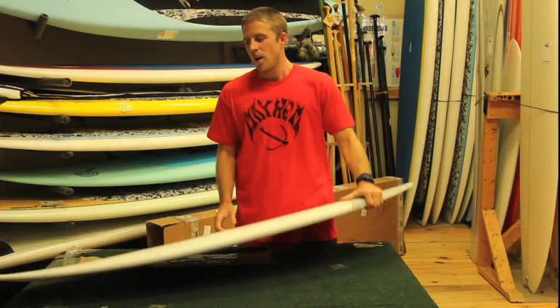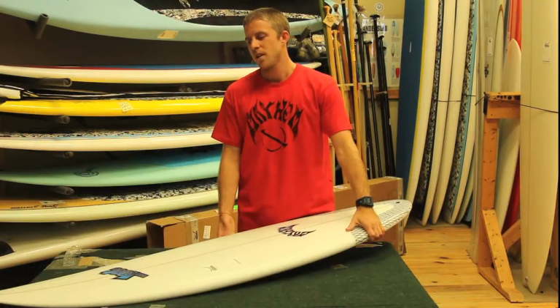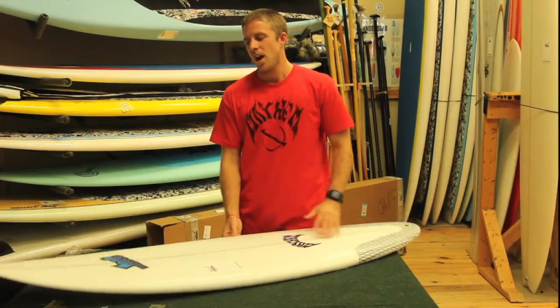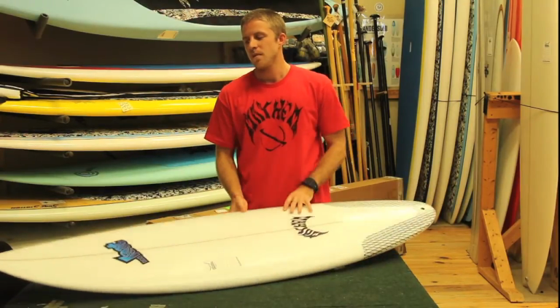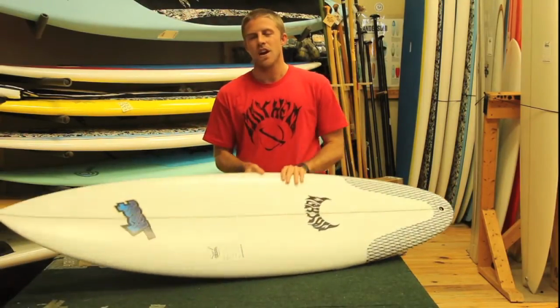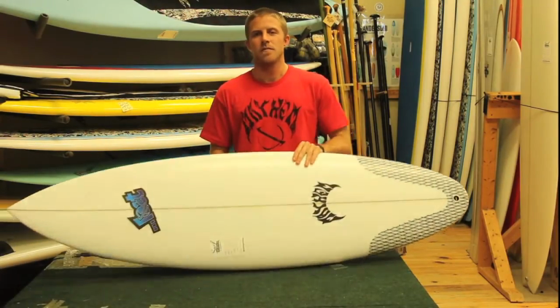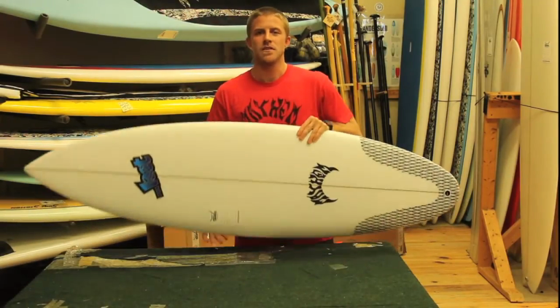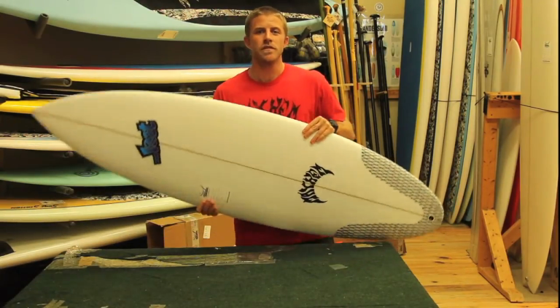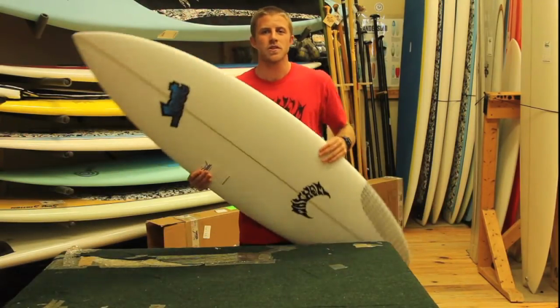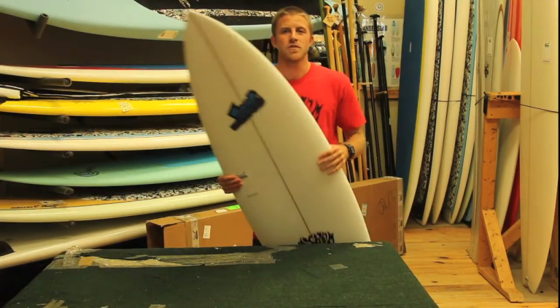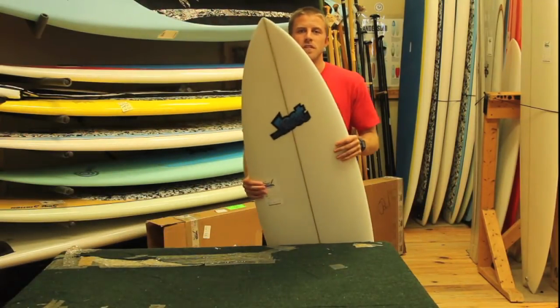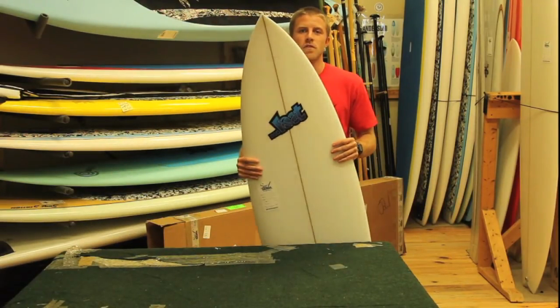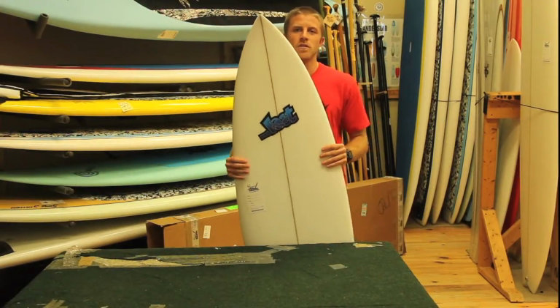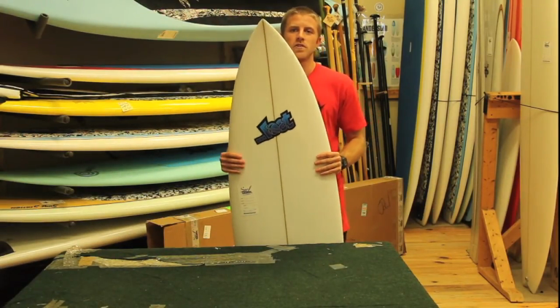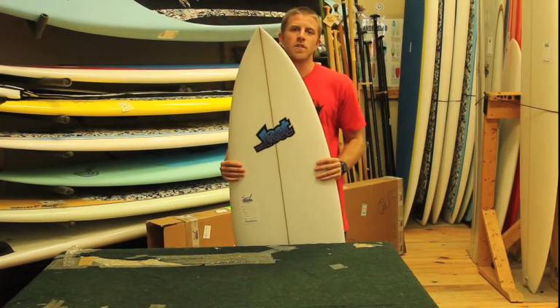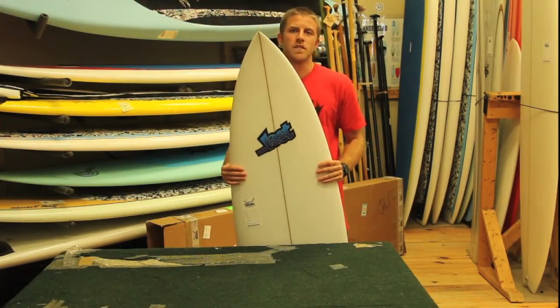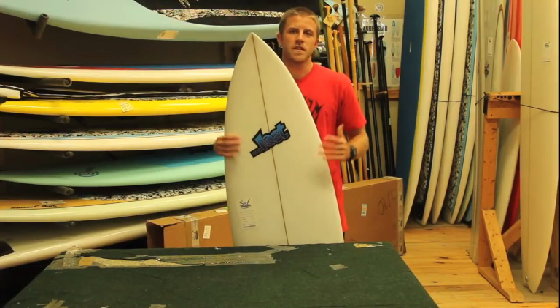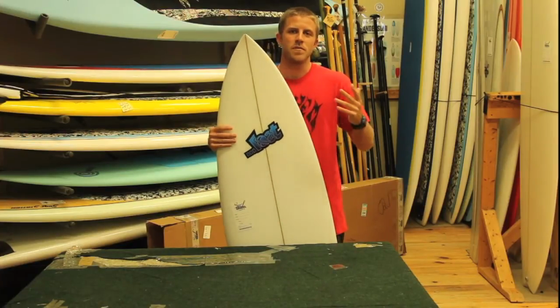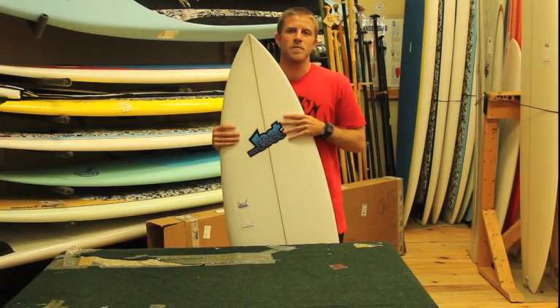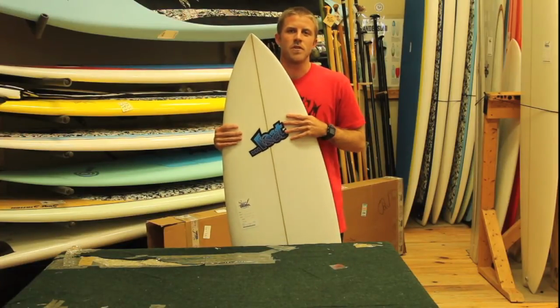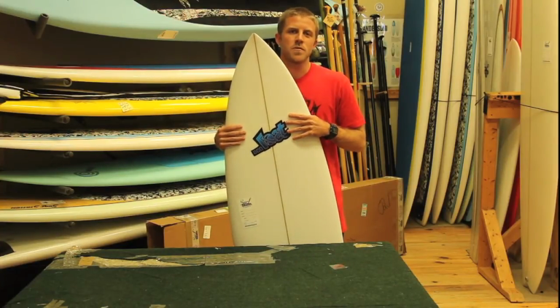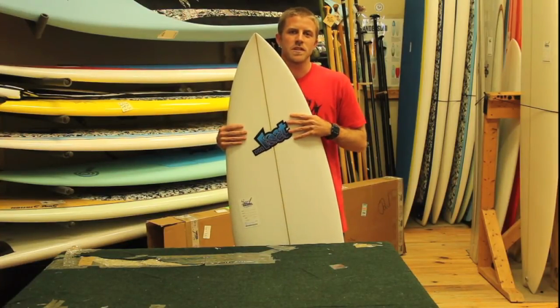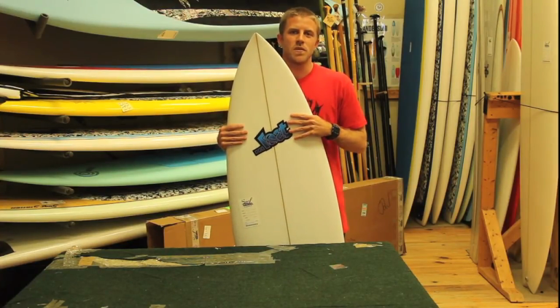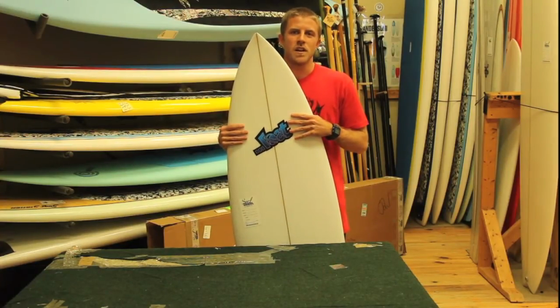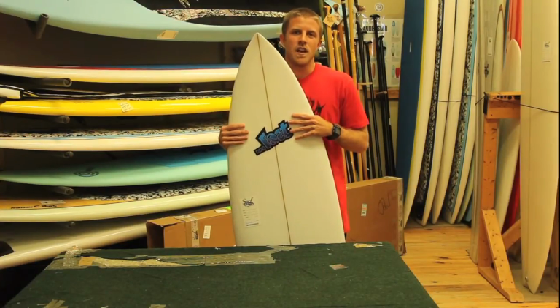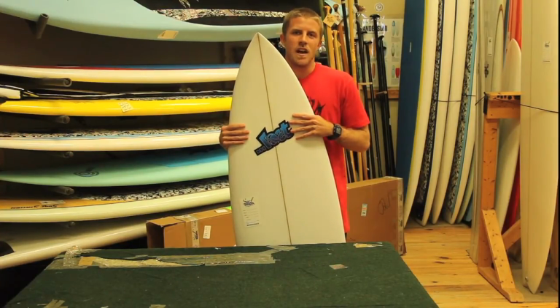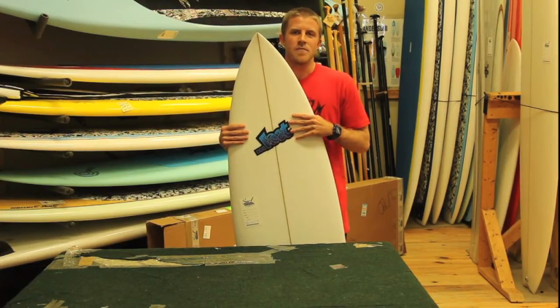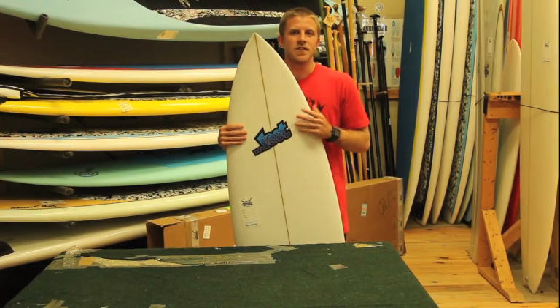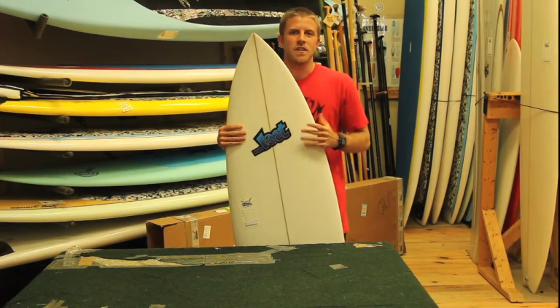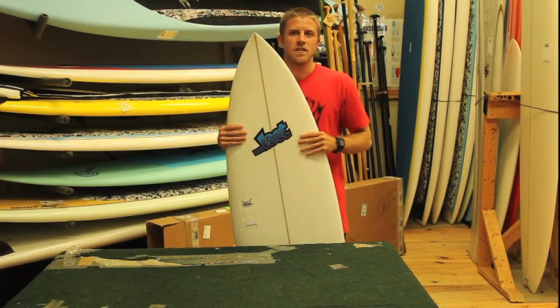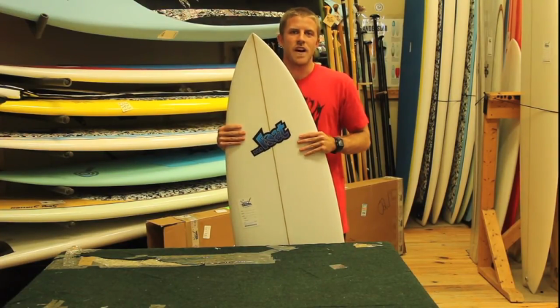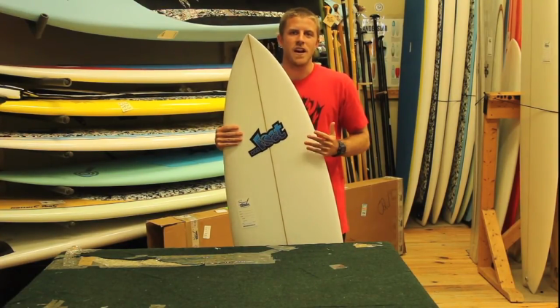It's recommended to ride the Mini Driver about 2 to 4 inches shorter than your normal shortboard. For example, my normal shortboard is a 6'1", and I have a Mini Driver that's a 5'9".